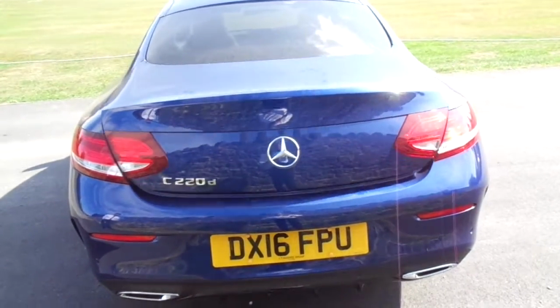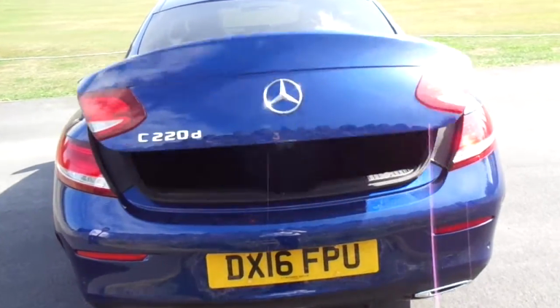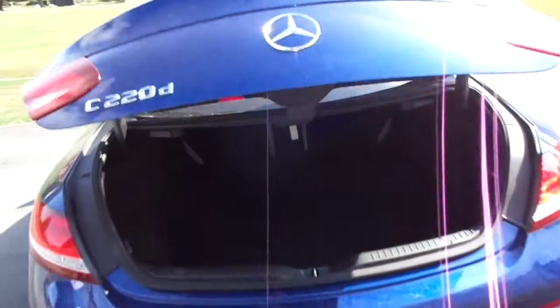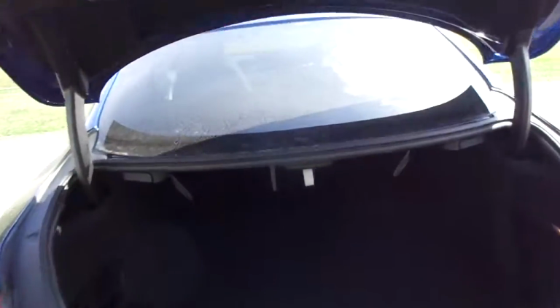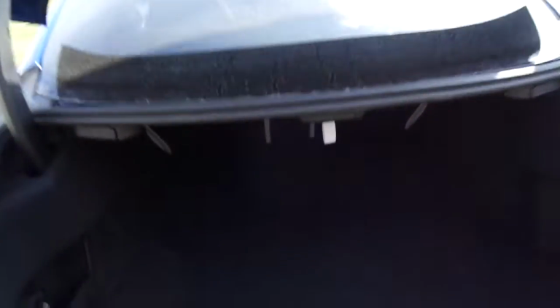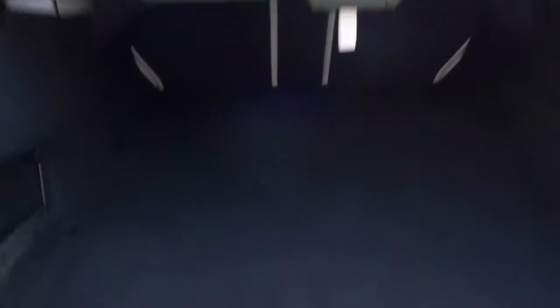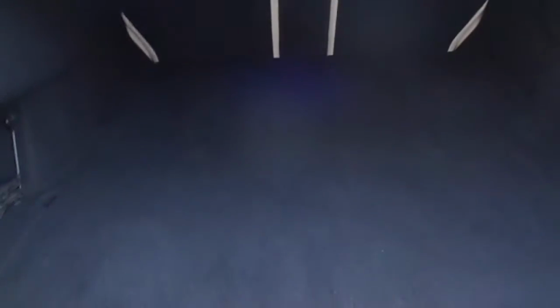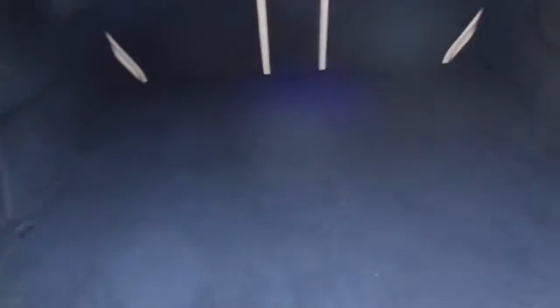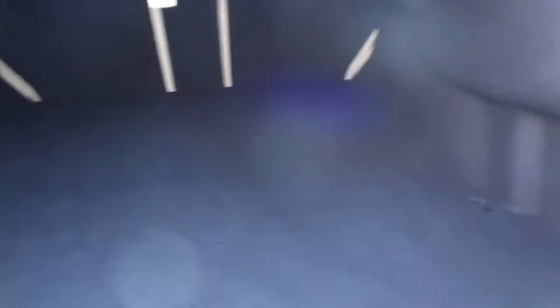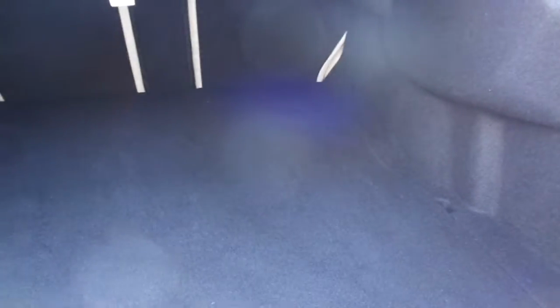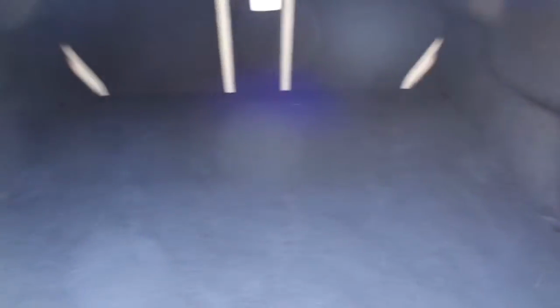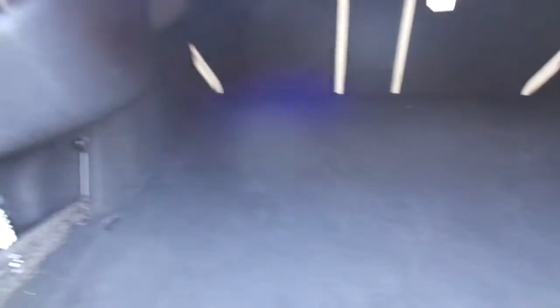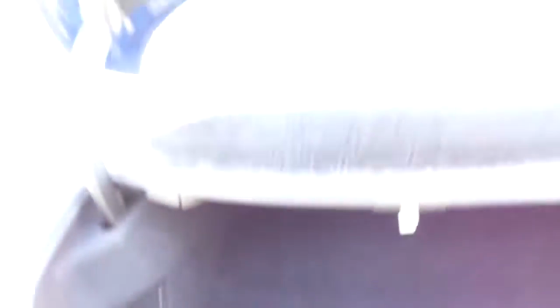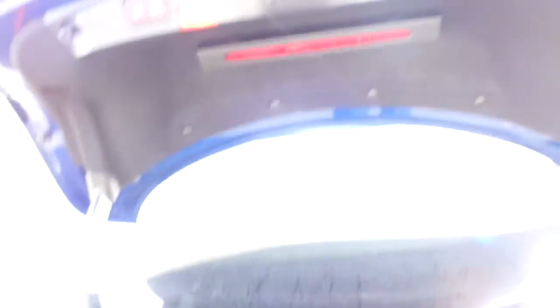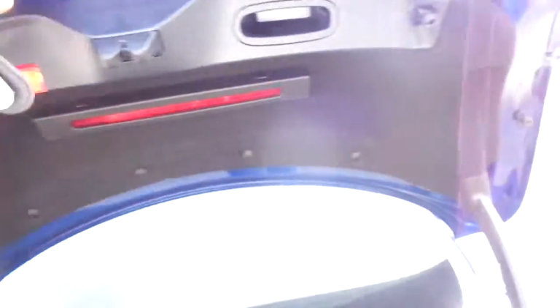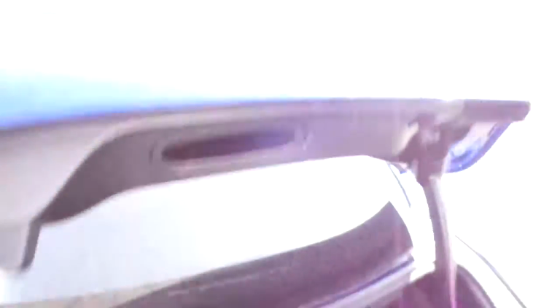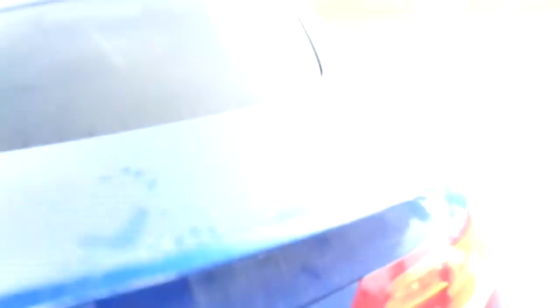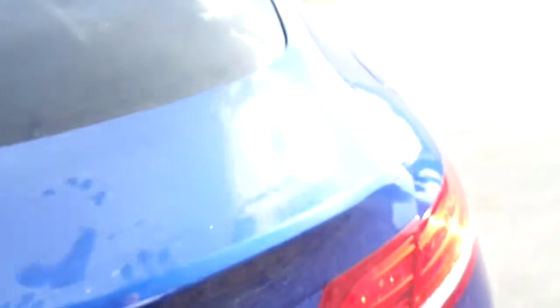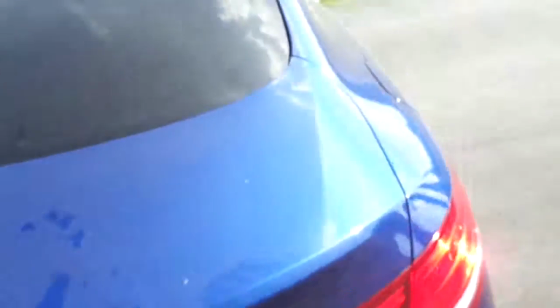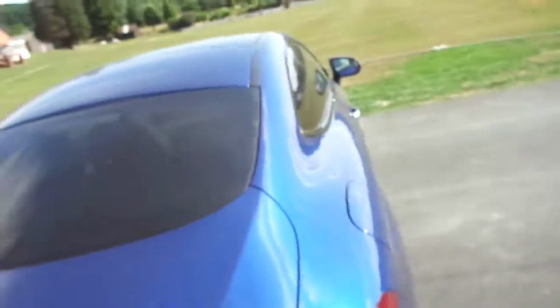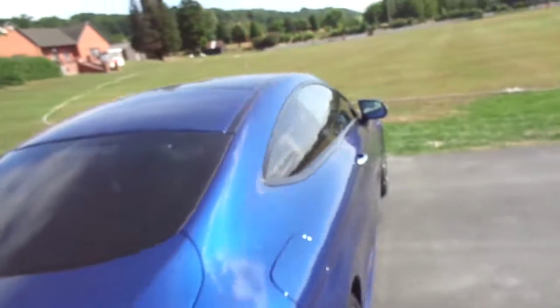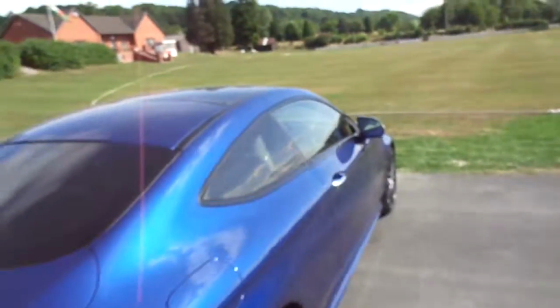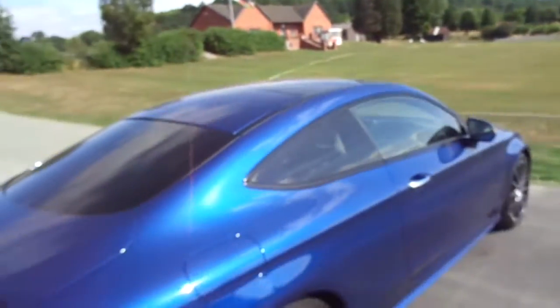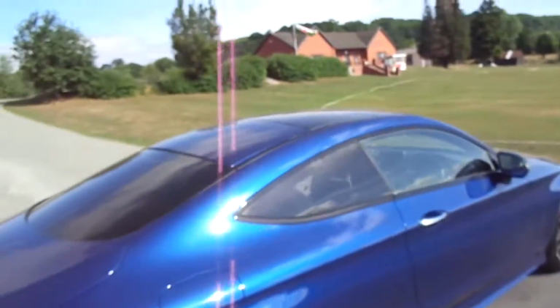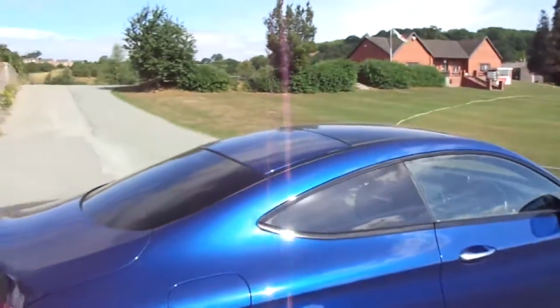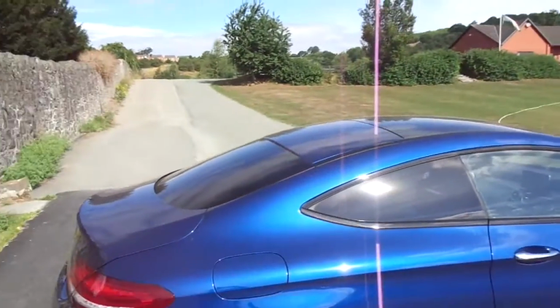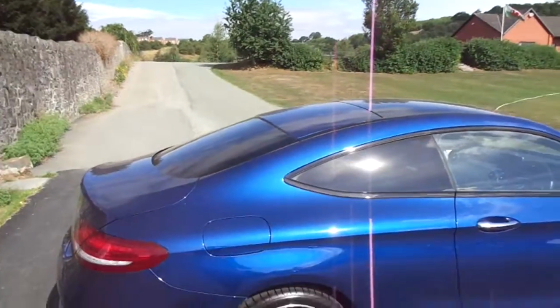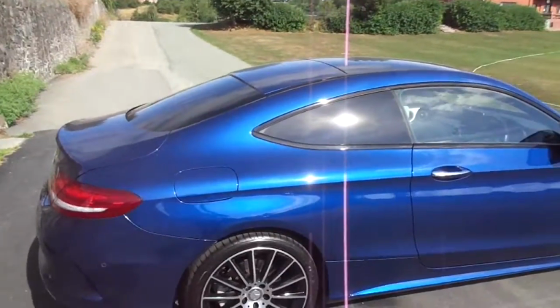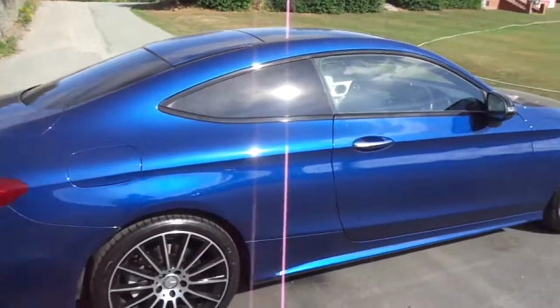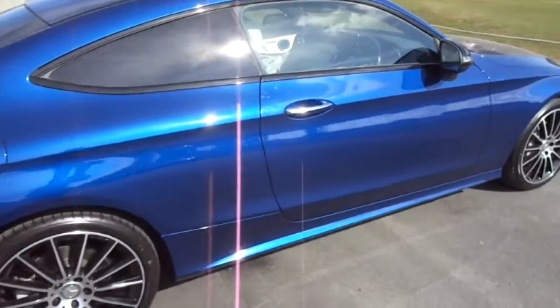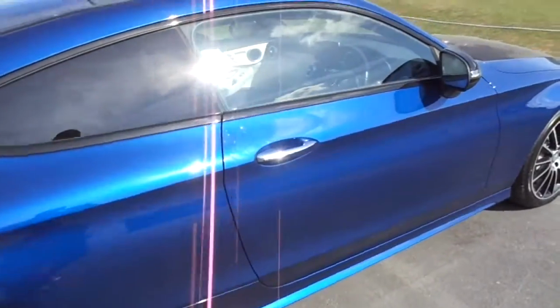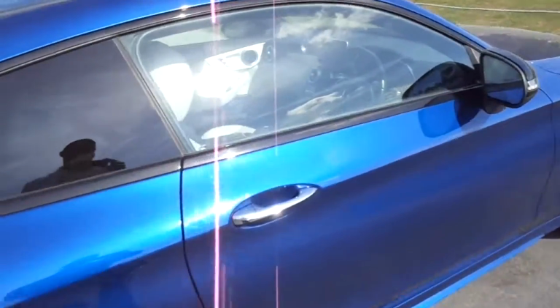As we come on inside, there's a lovely size boot for the car. You can also see slight privacy glass in the back as we hop on inside.